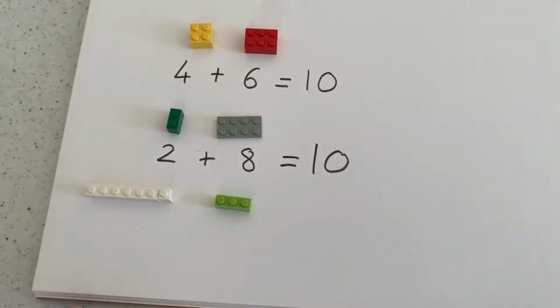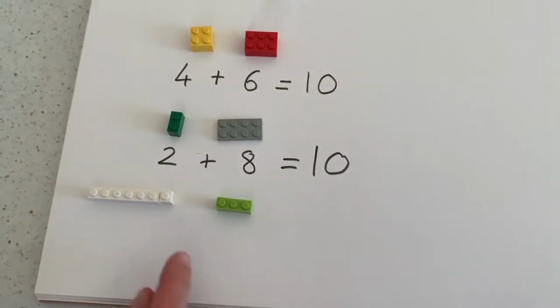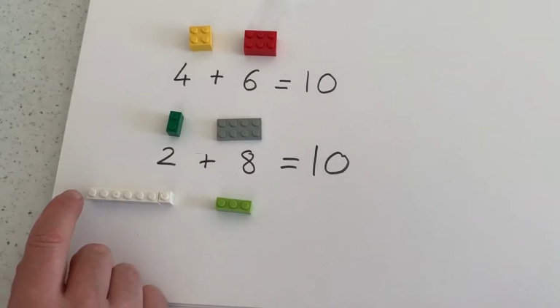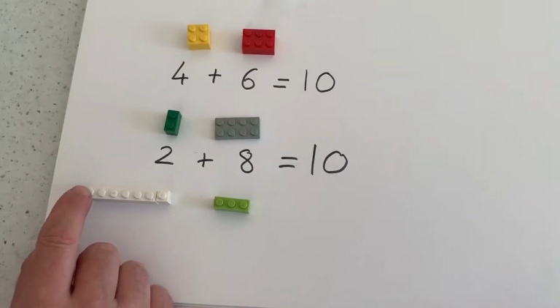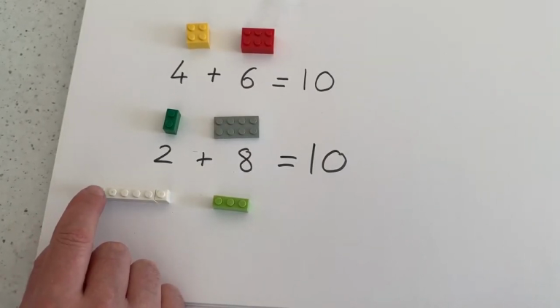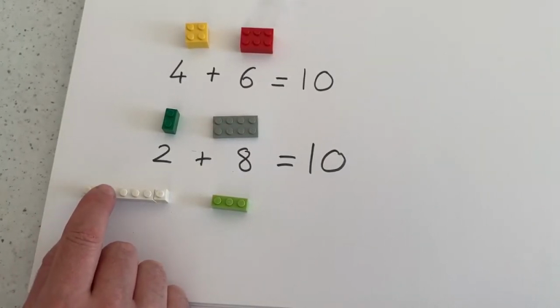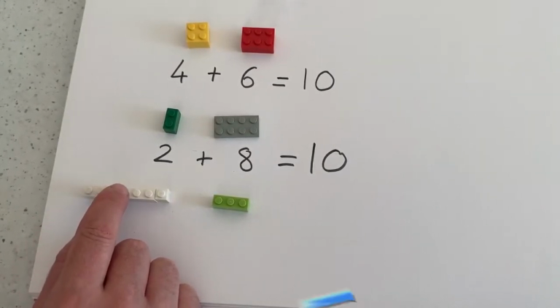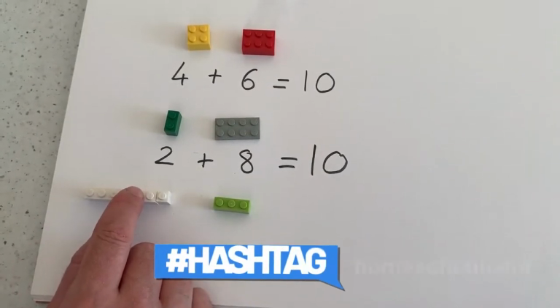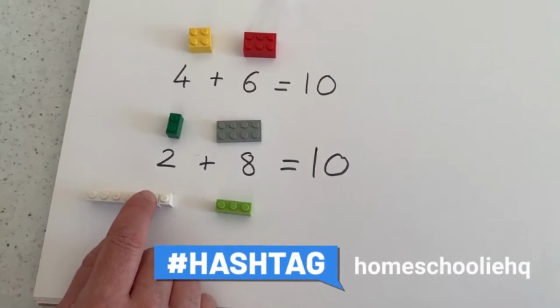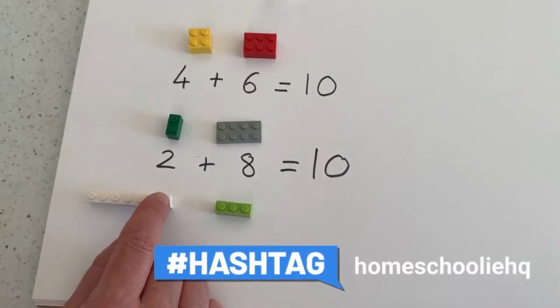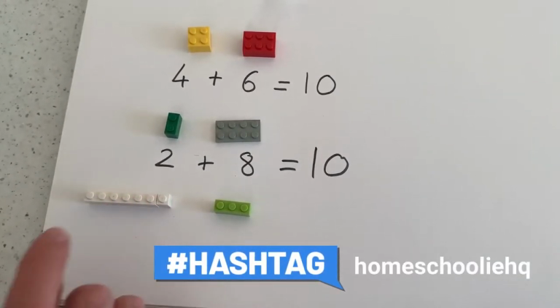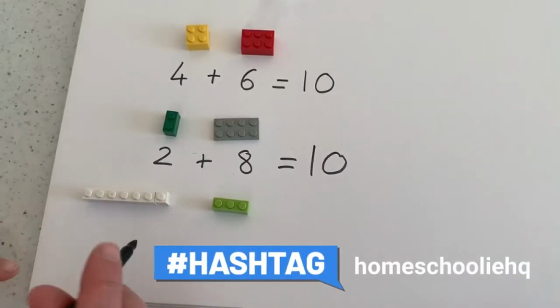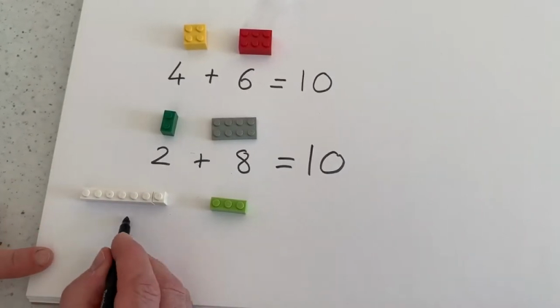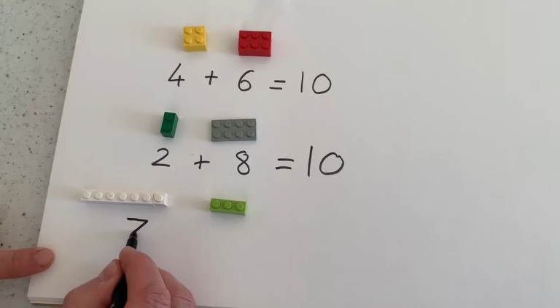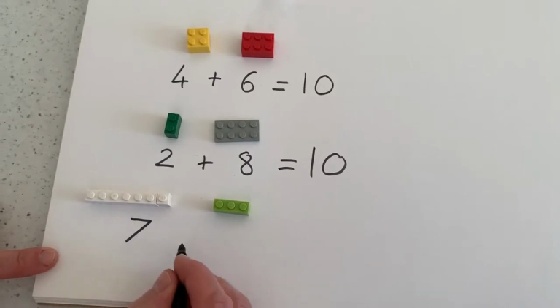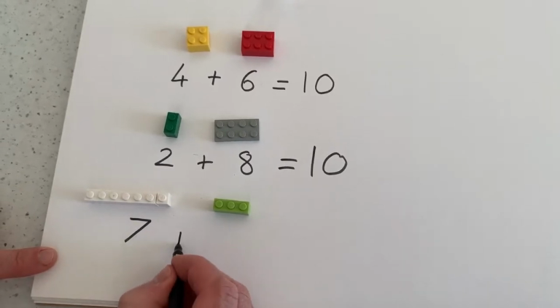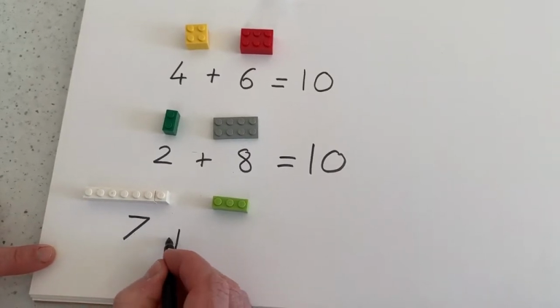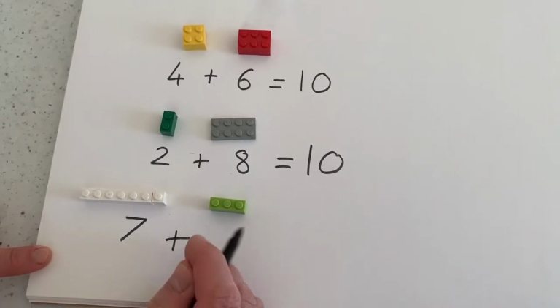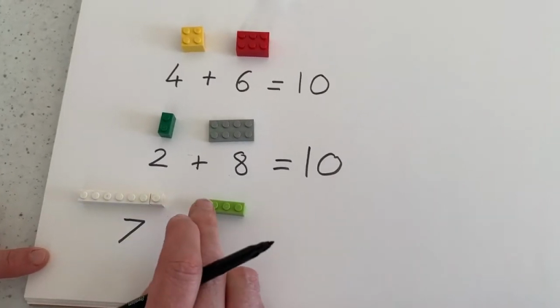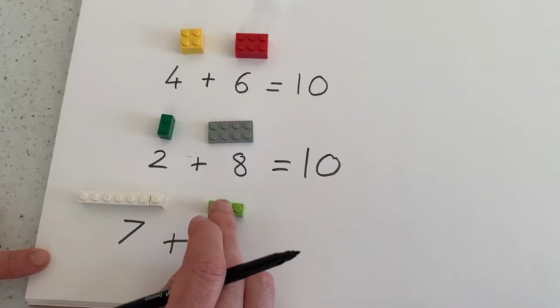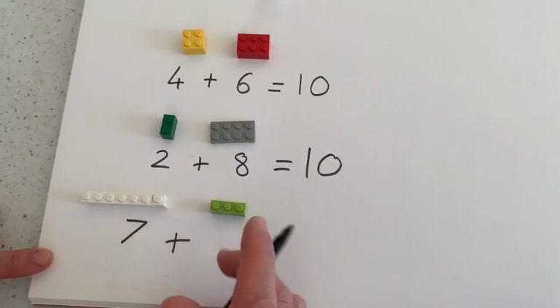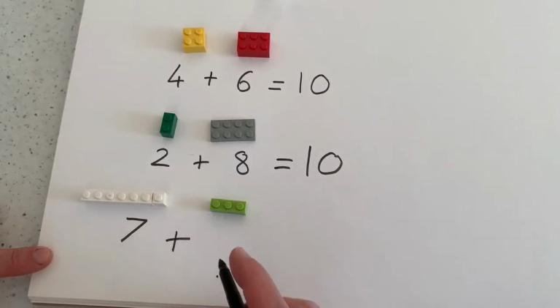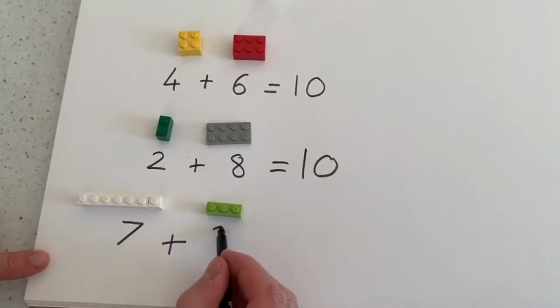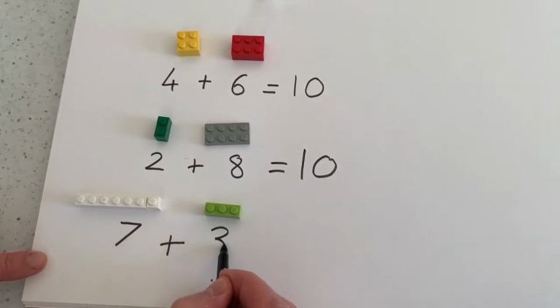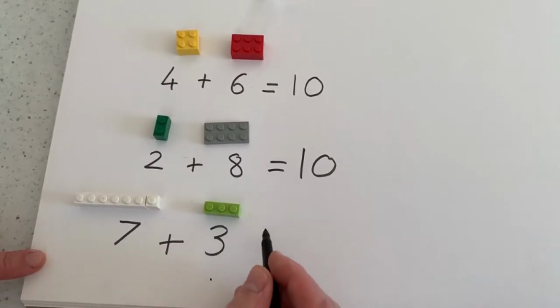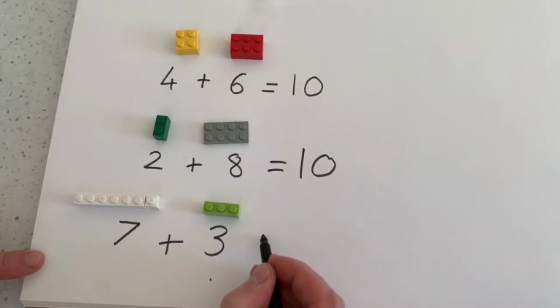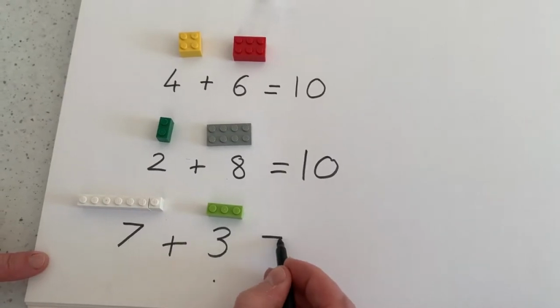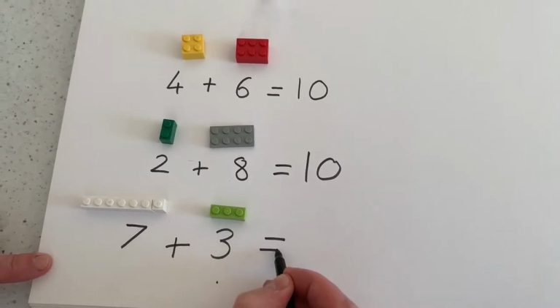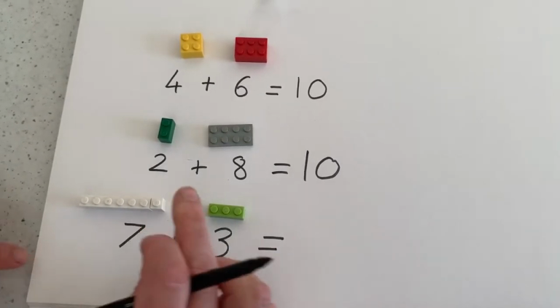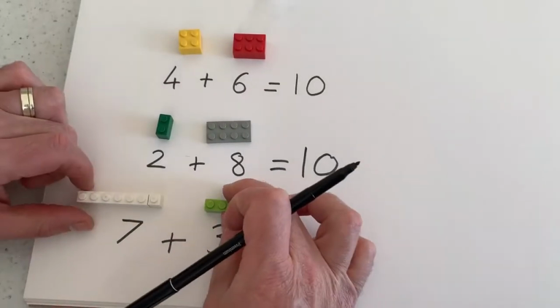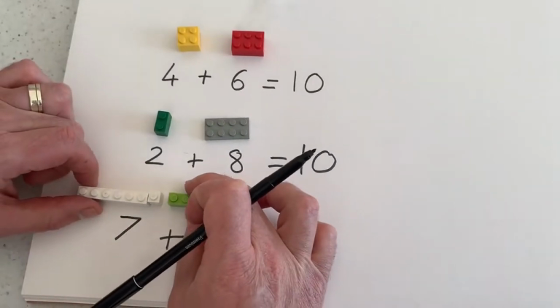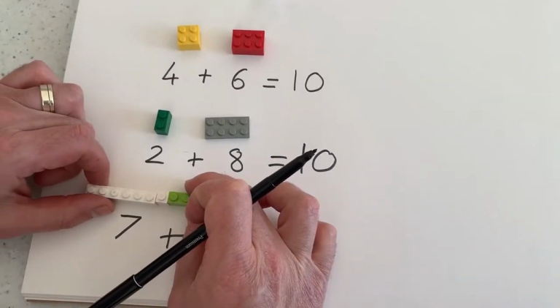So now the children can count: 1, 2, 3, 4, 5, 6, 7. Writing it down: 7 add 1, 2, 3 — writing my 3 equals. Then push them all together.